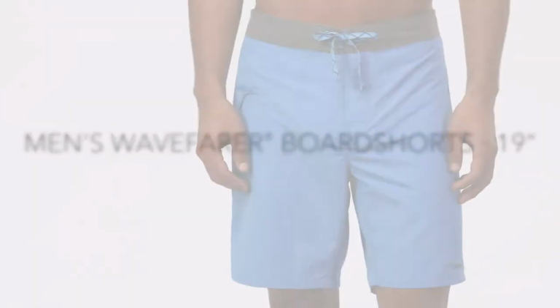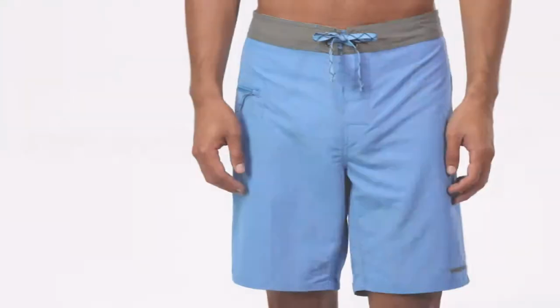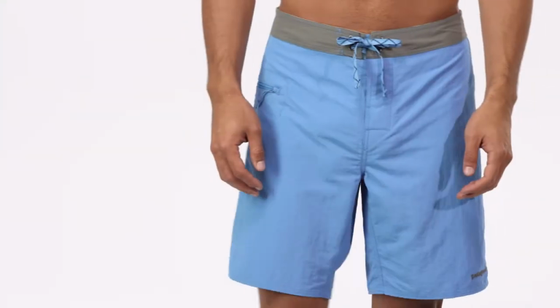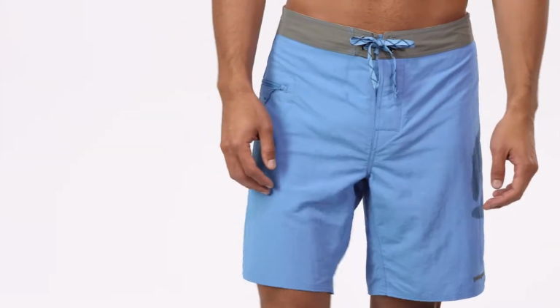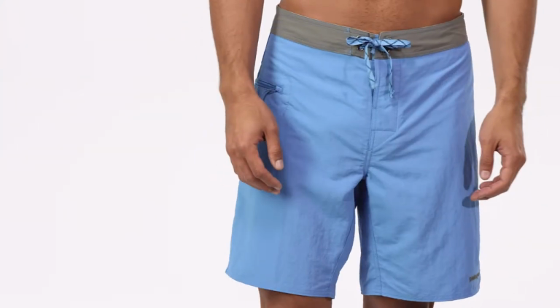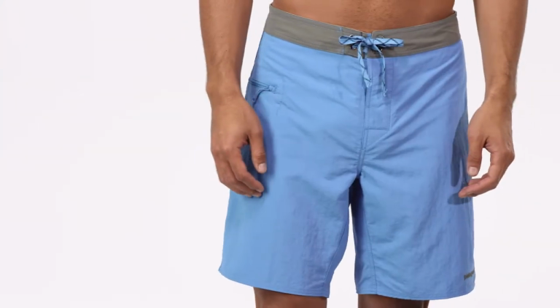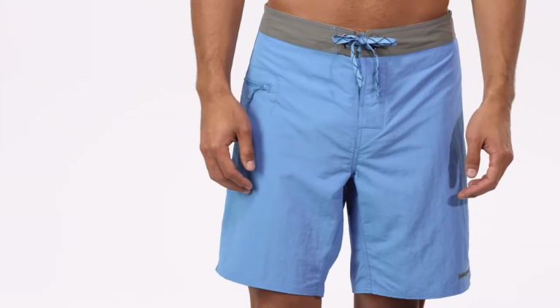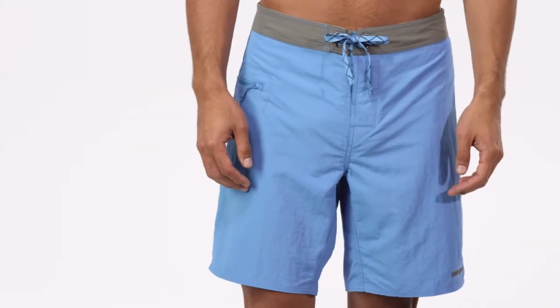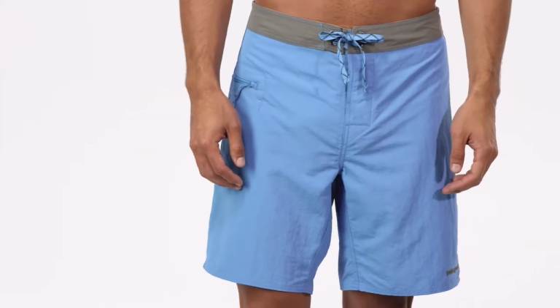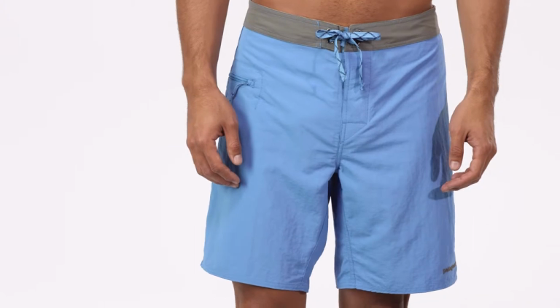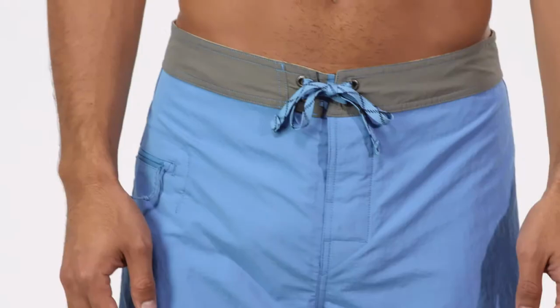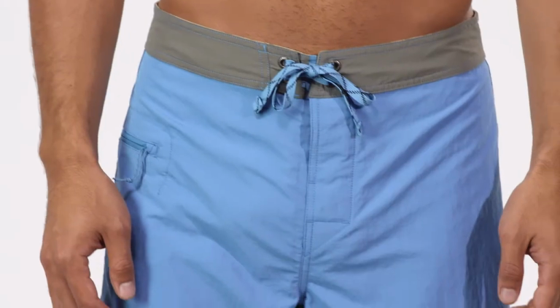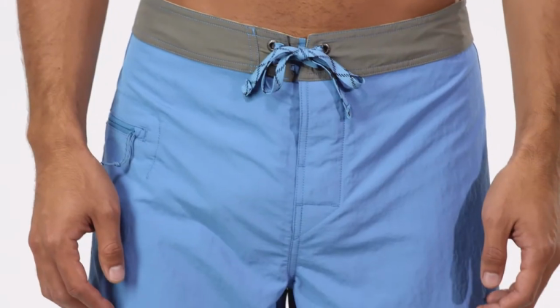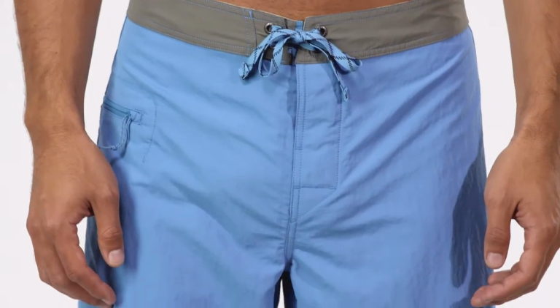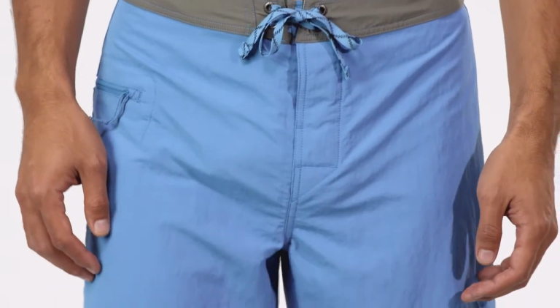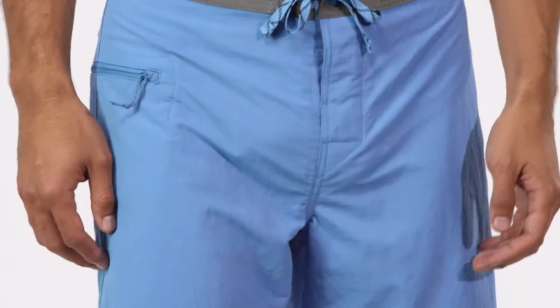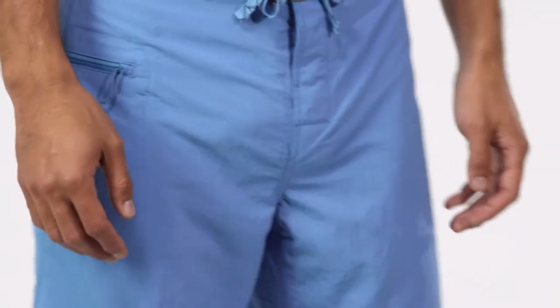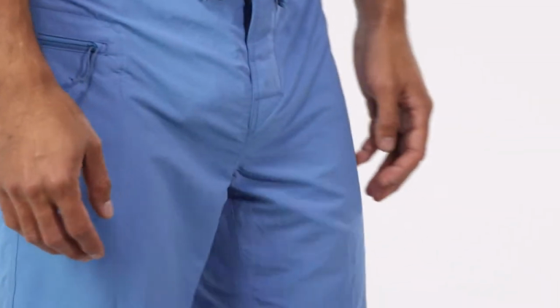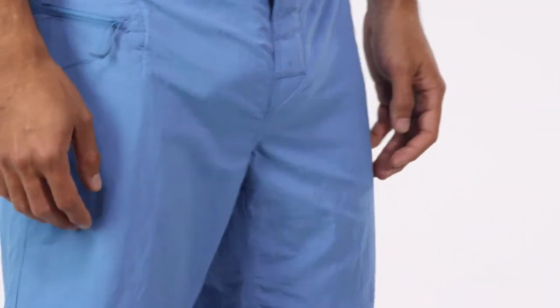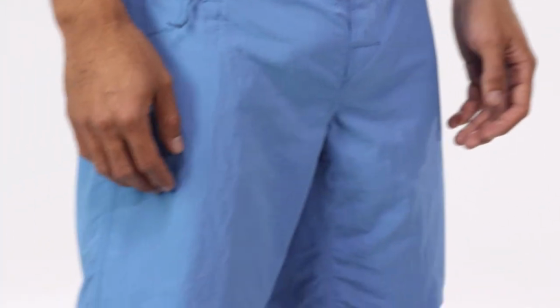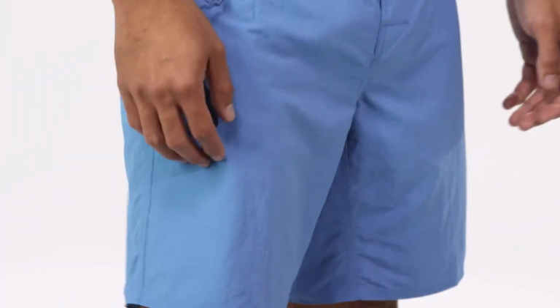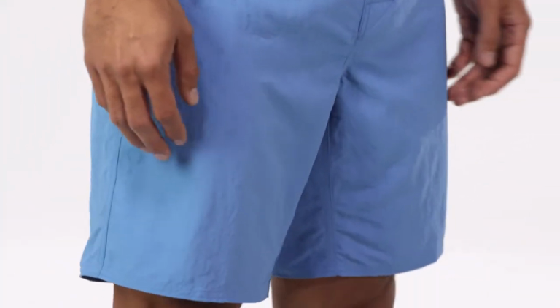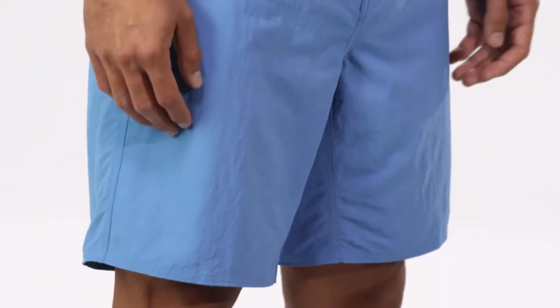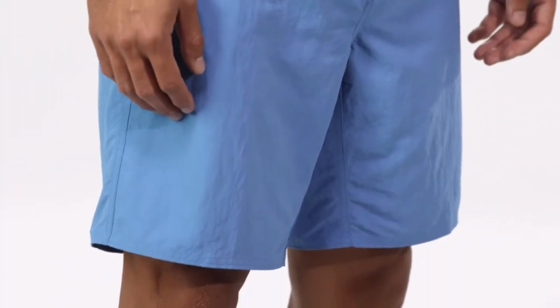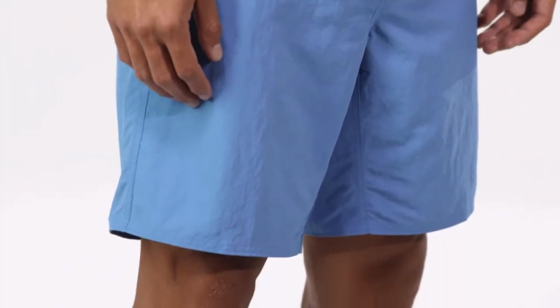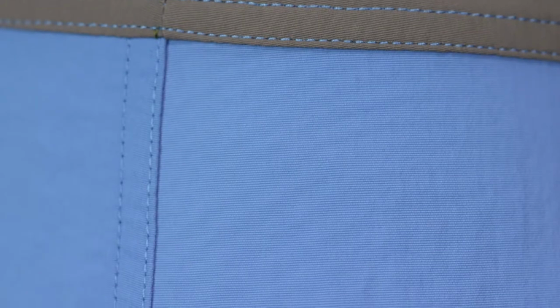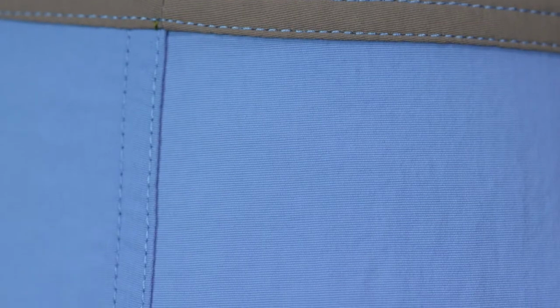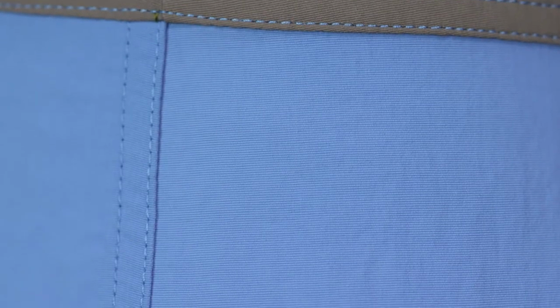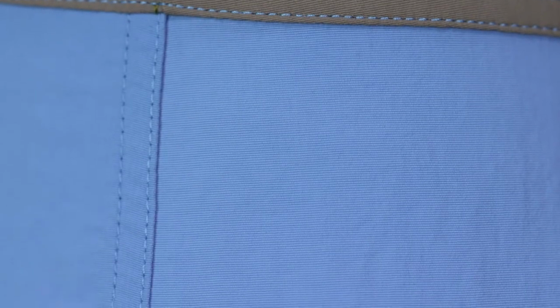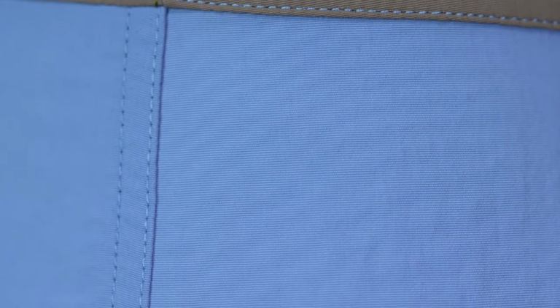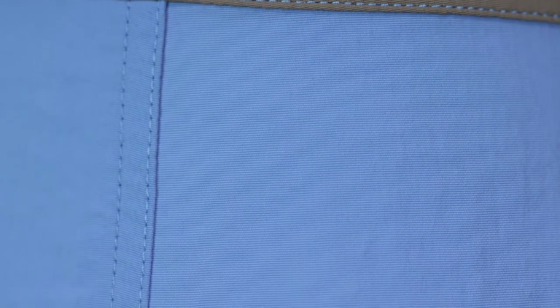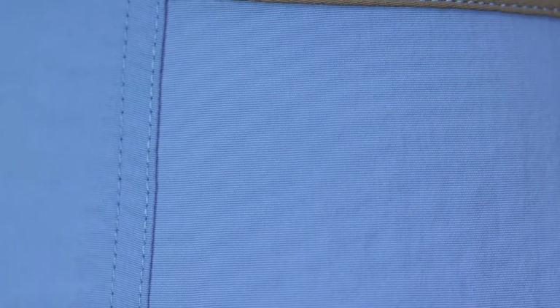Light, durable, and tough, our men's Wavefarer board shorts are made of quick-drying, 100% recycled nylon with 50-plus UPF sun protection and a durable water-repellent finish to shed moisture.